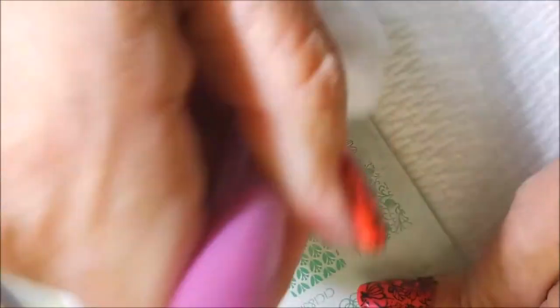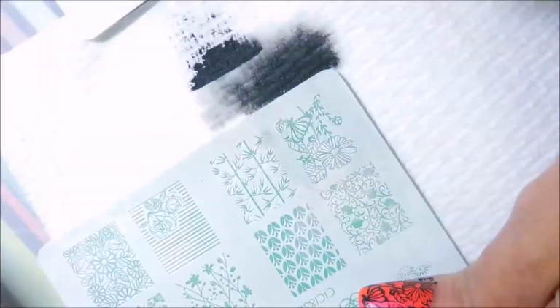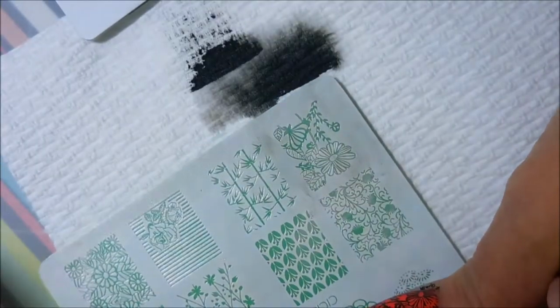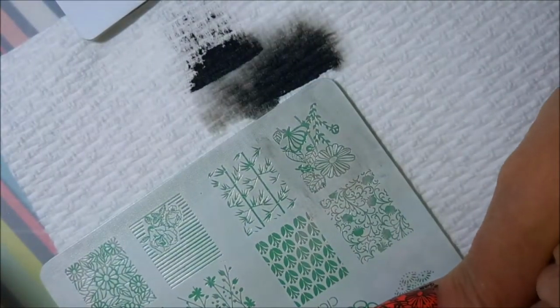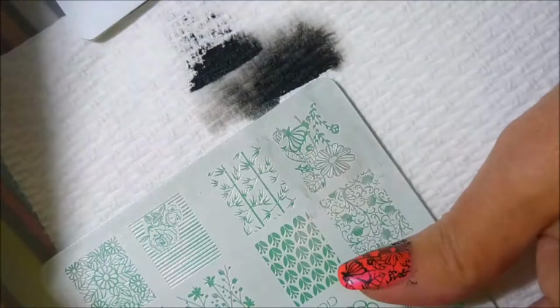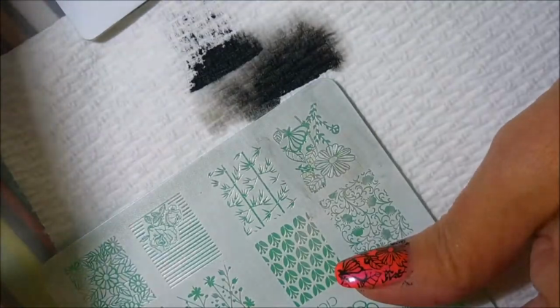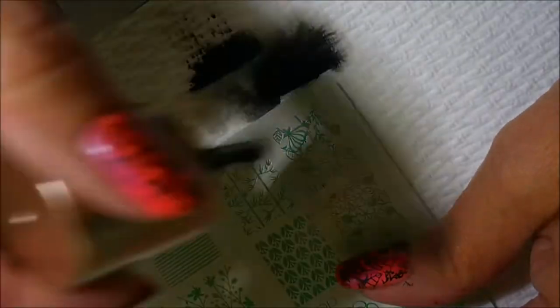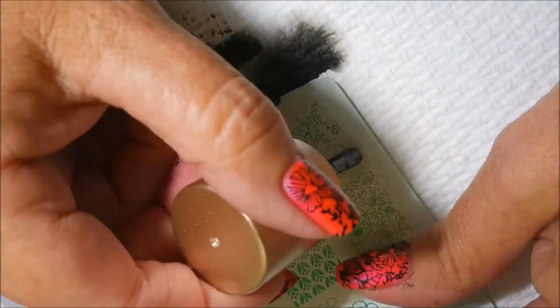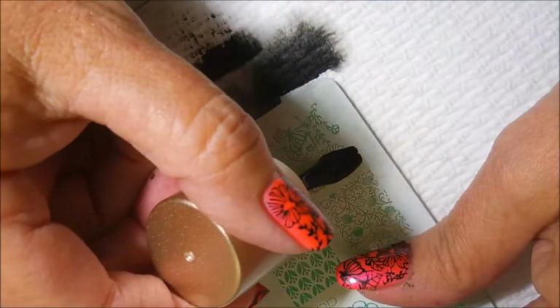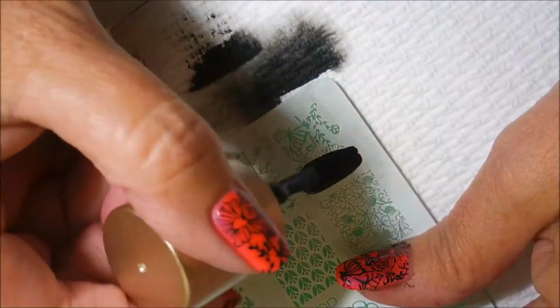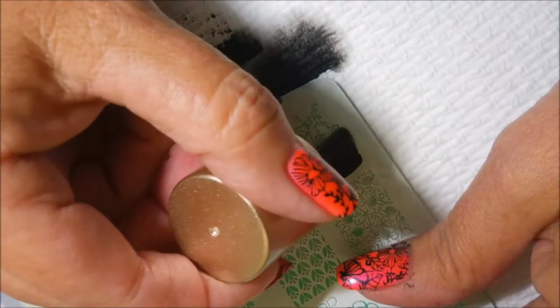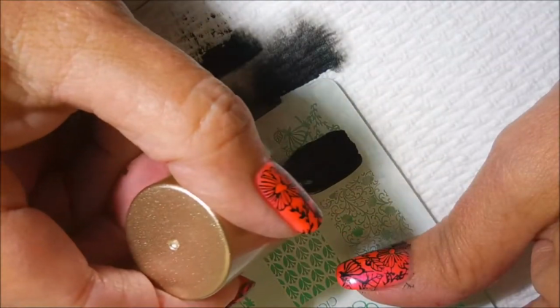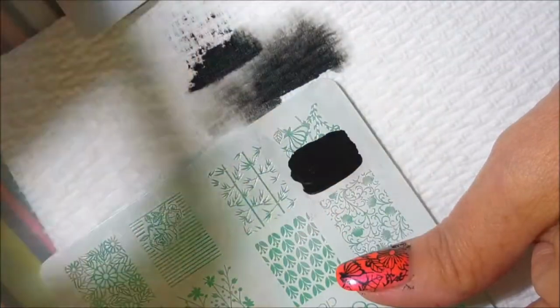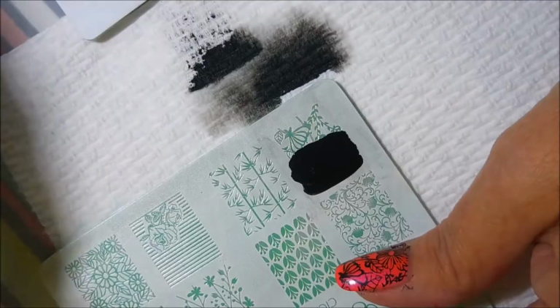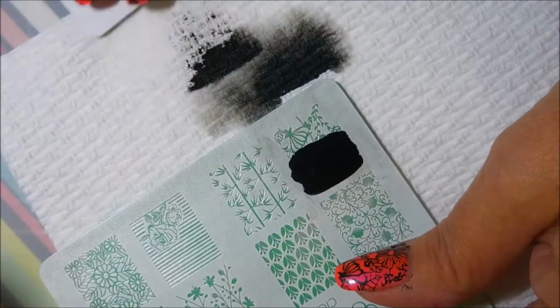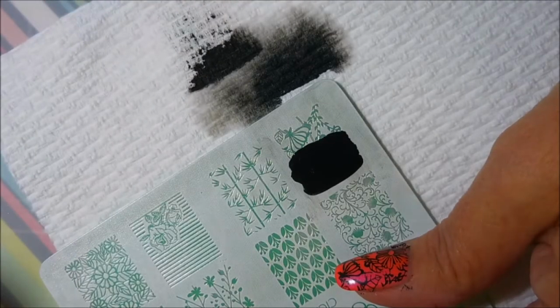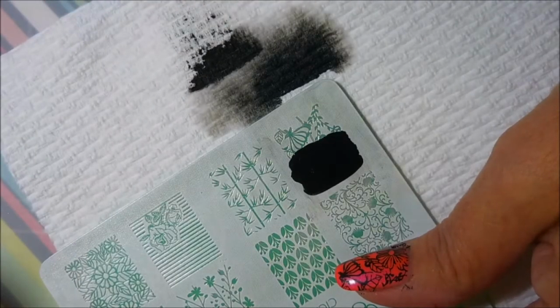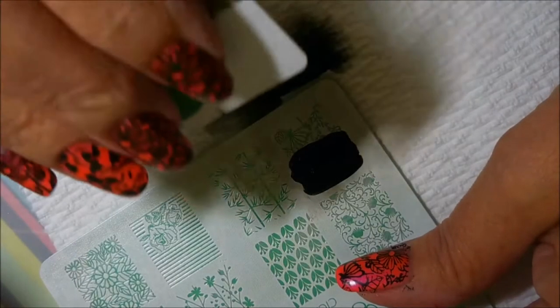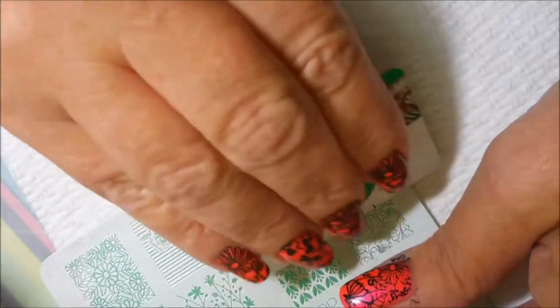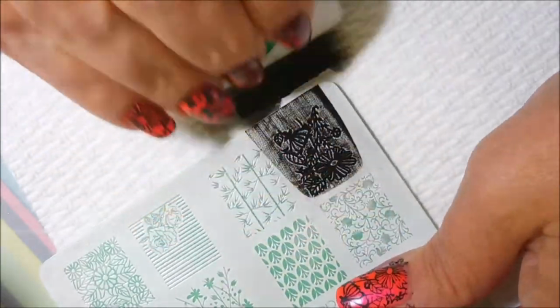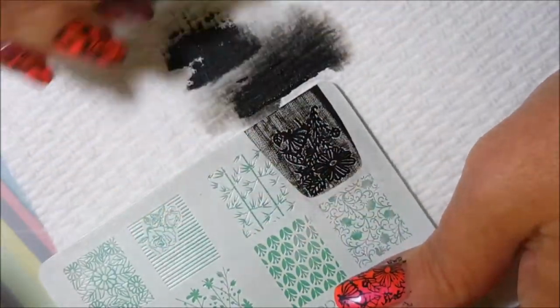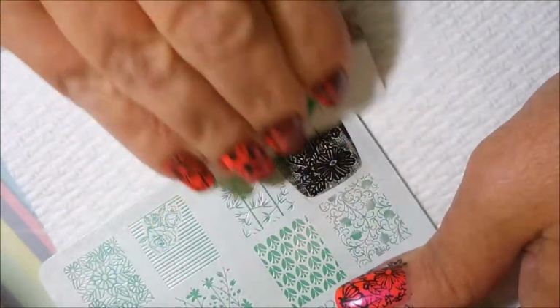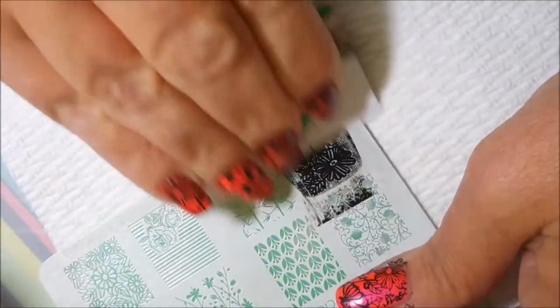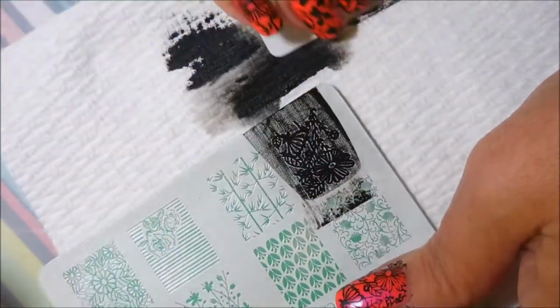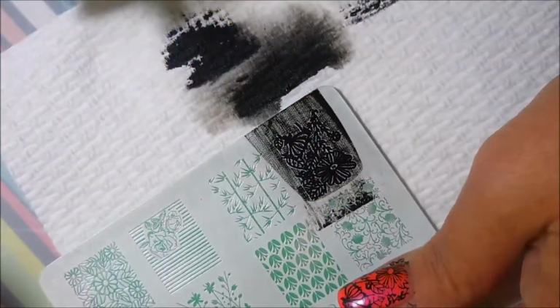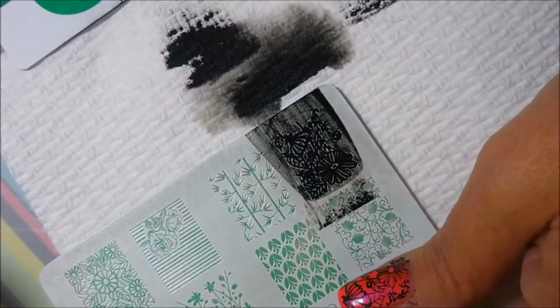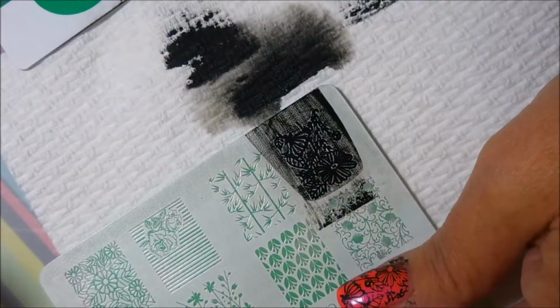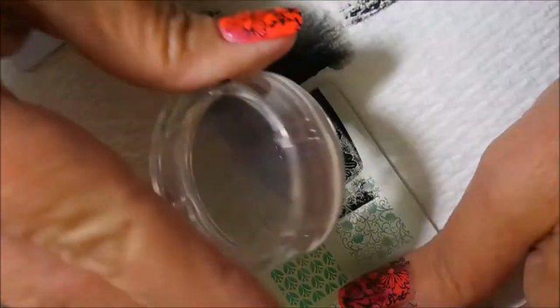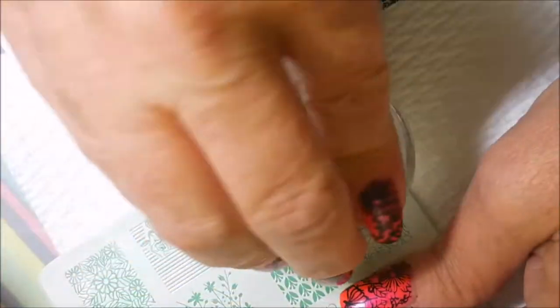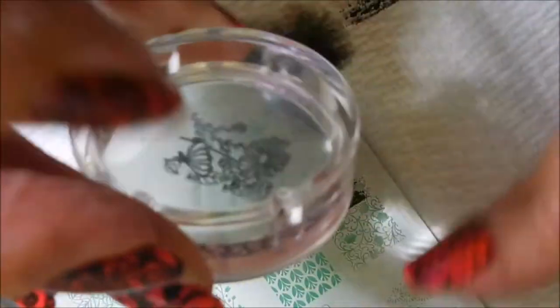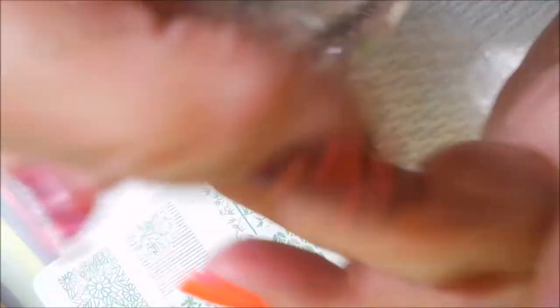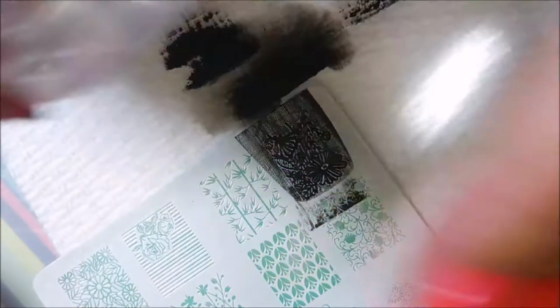I am cleaning it with acetone — I wasn't told any otherwise and it didn't seem to bother it at all. Scrape, scrape, scrape and picking up the image.